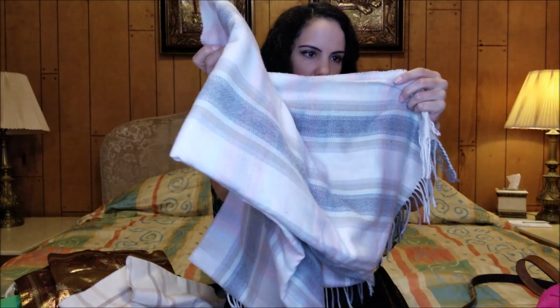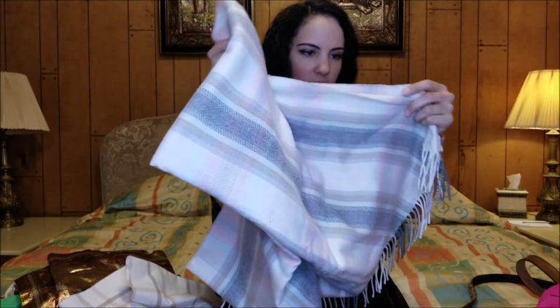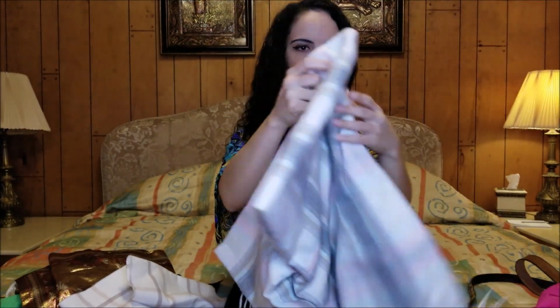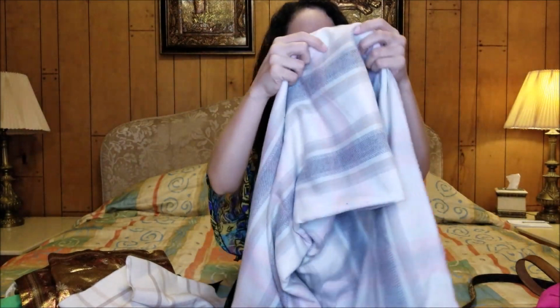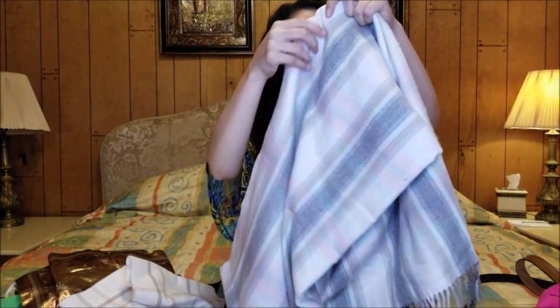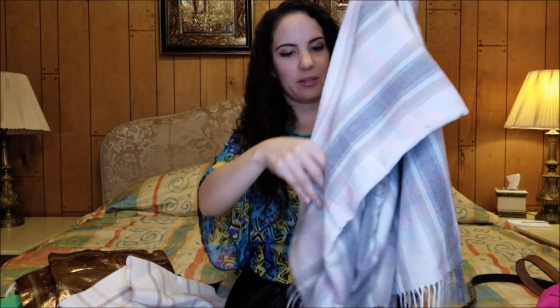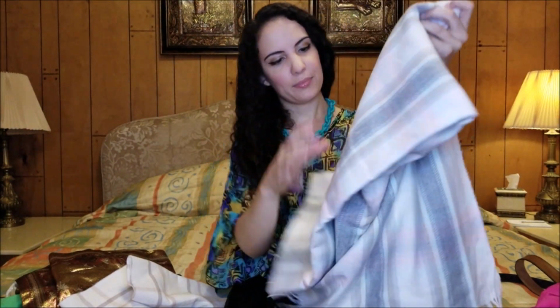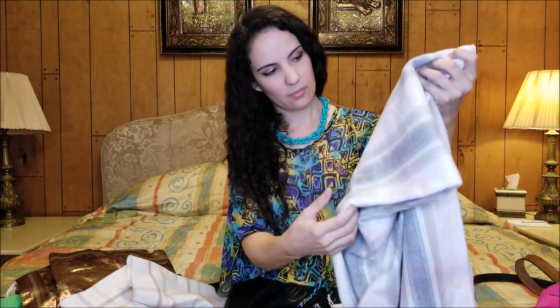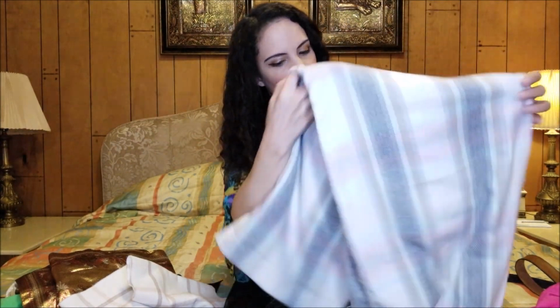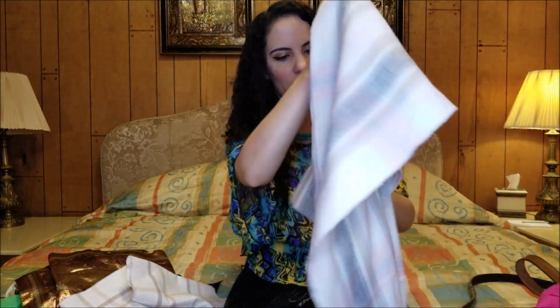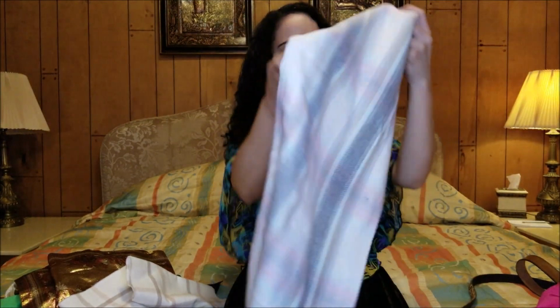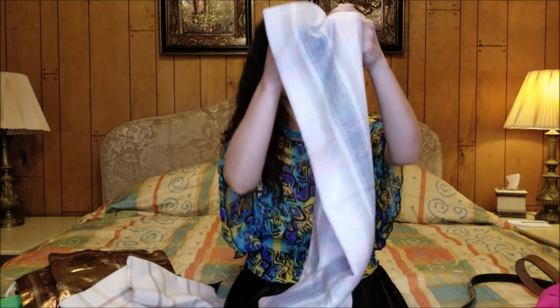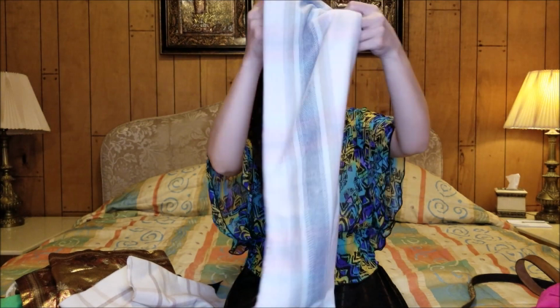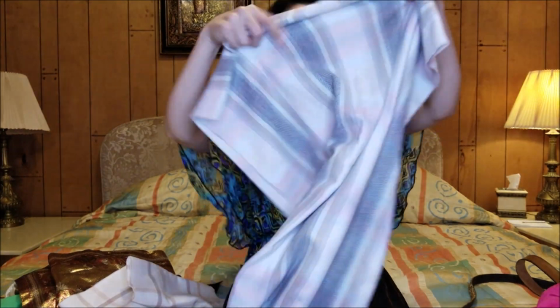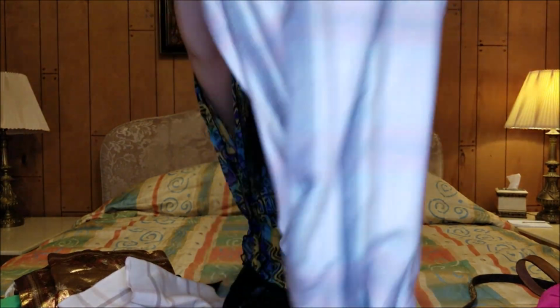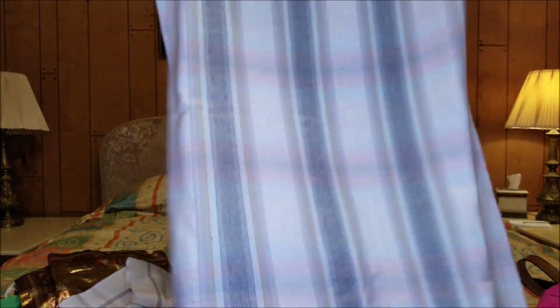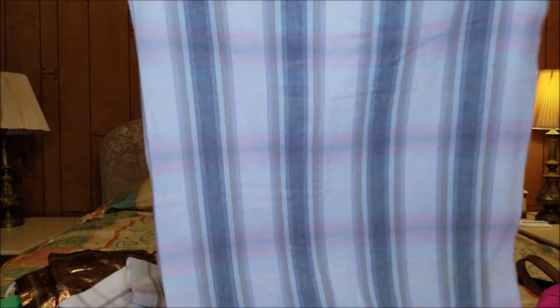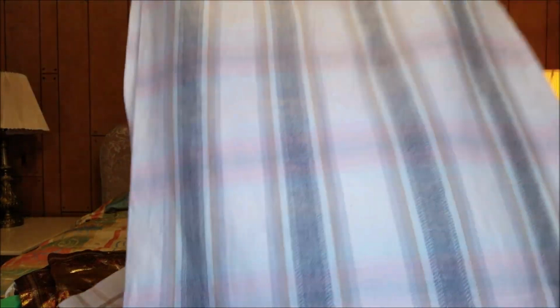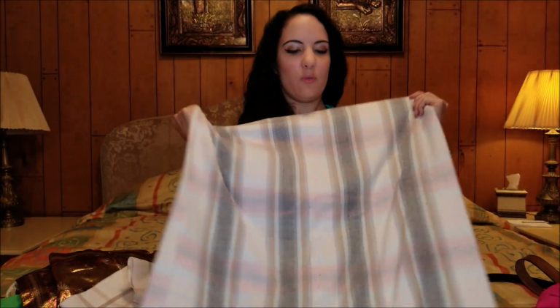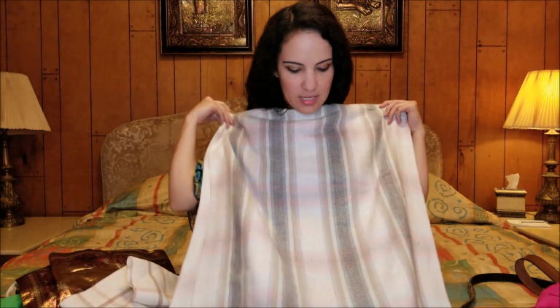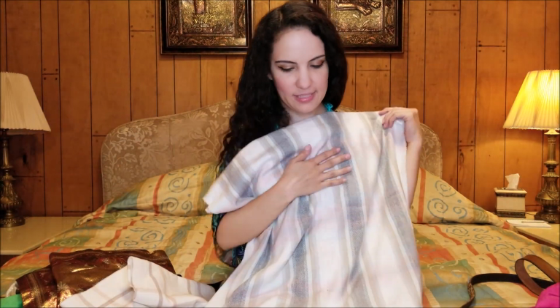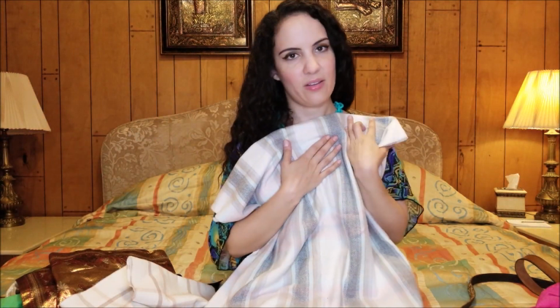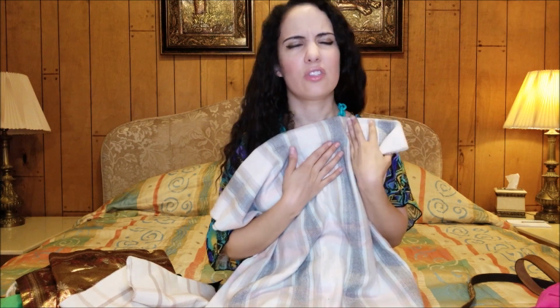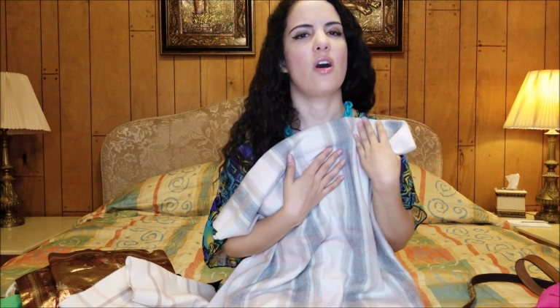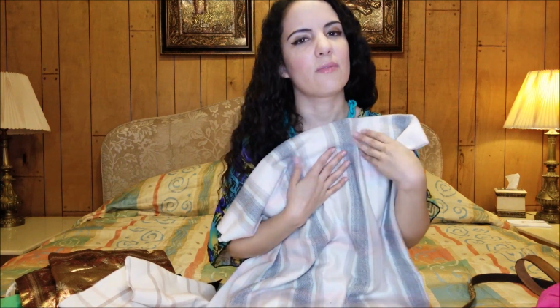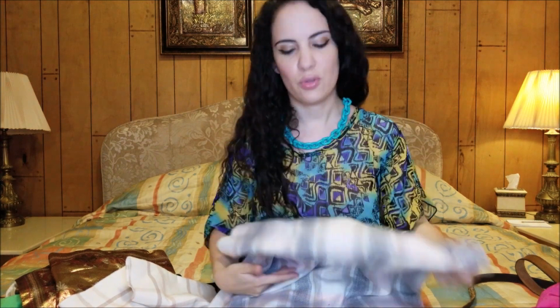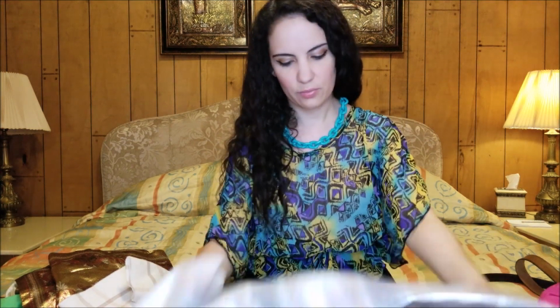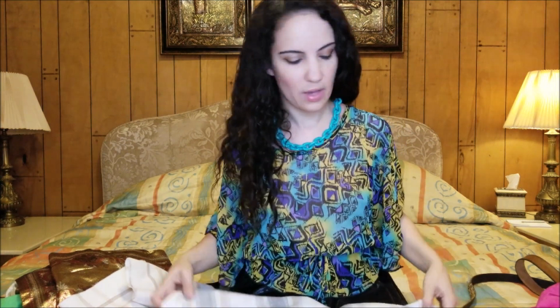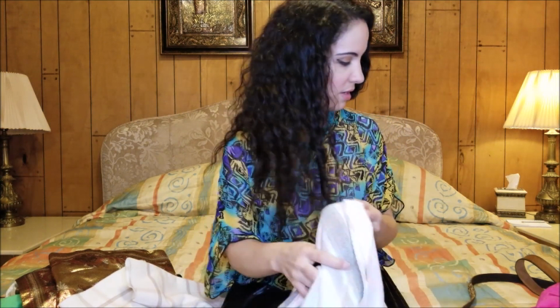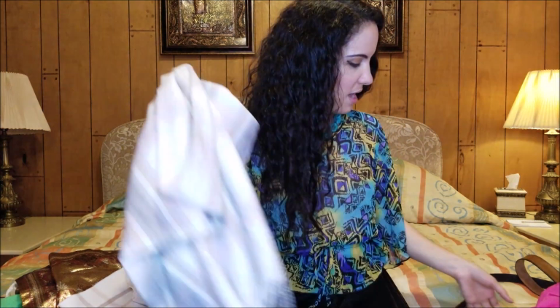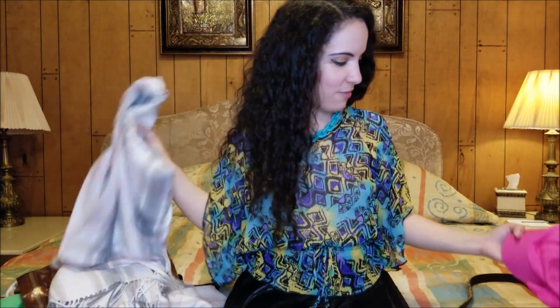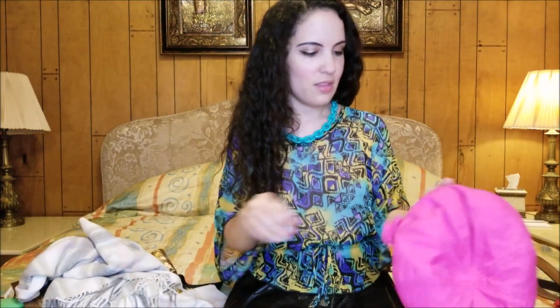I also picked up this one that's actually more like a shawl. It's from the Gap and has fringes on the bottom. It's going to be really nice to wear in the fall — so soft and comfortable. I just really love that one.